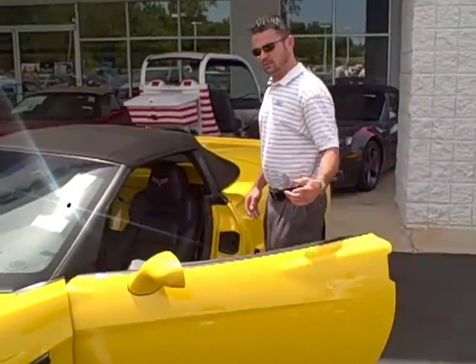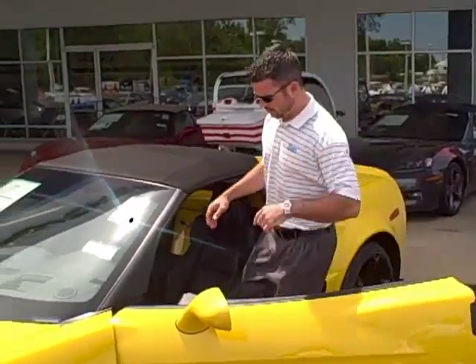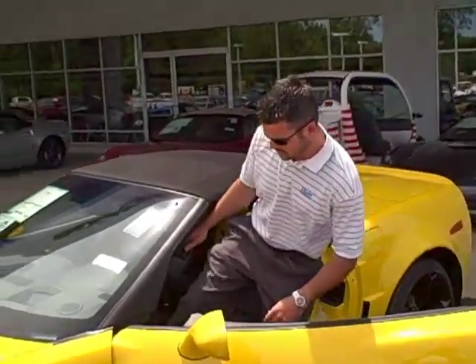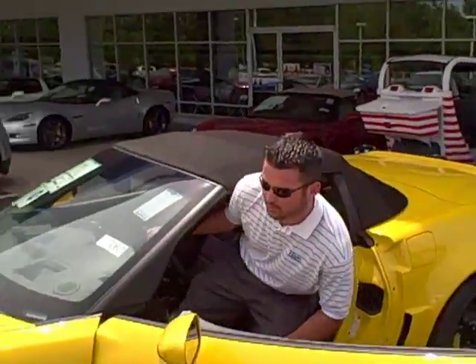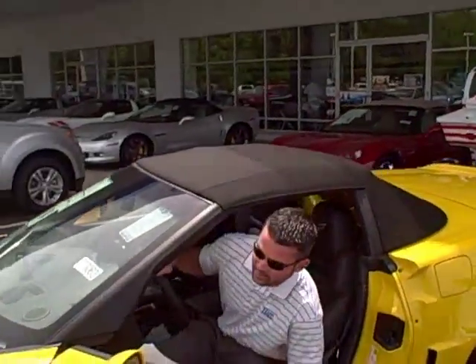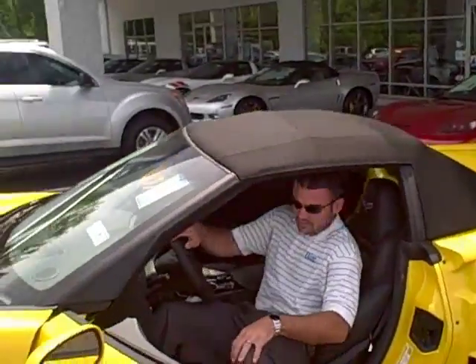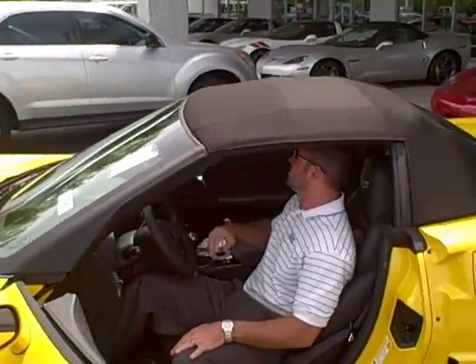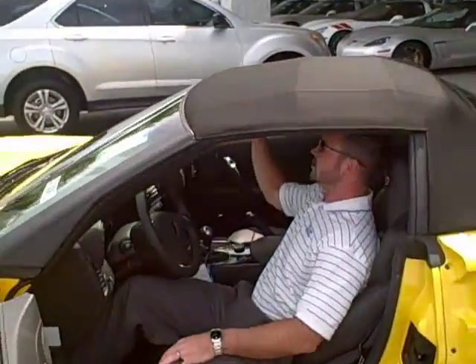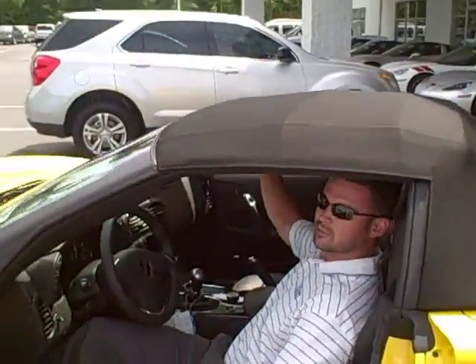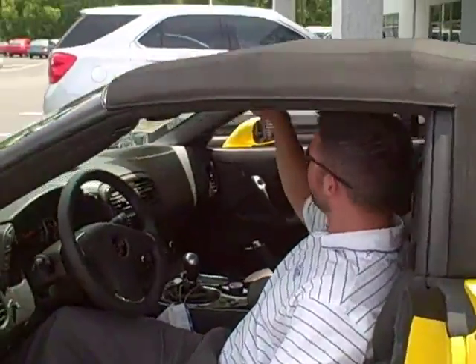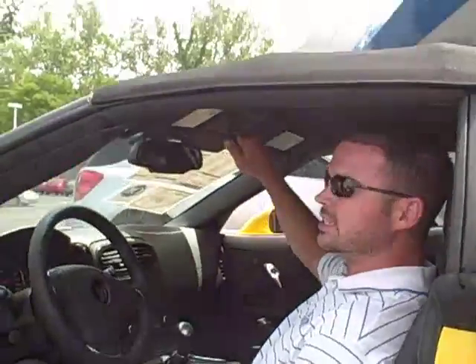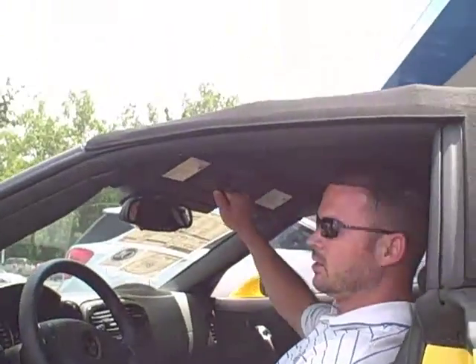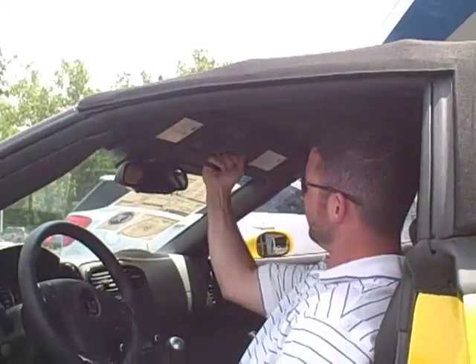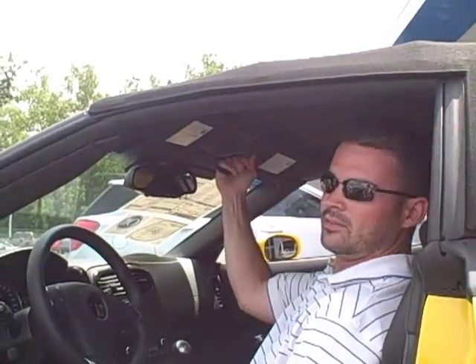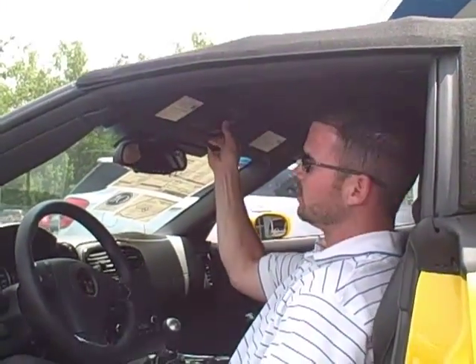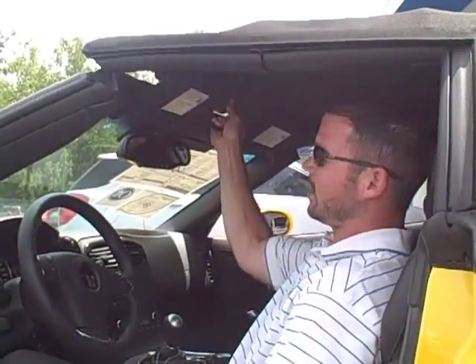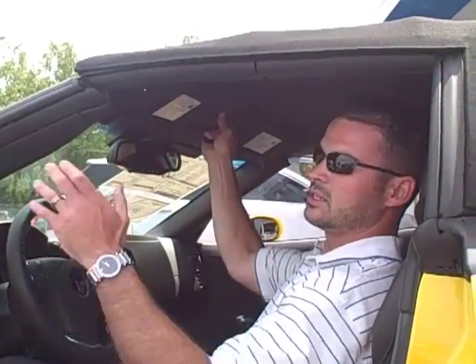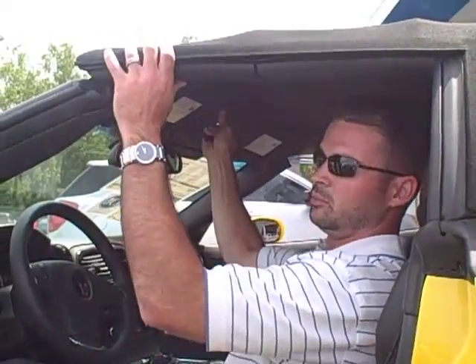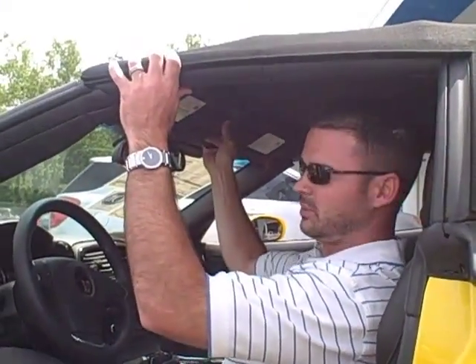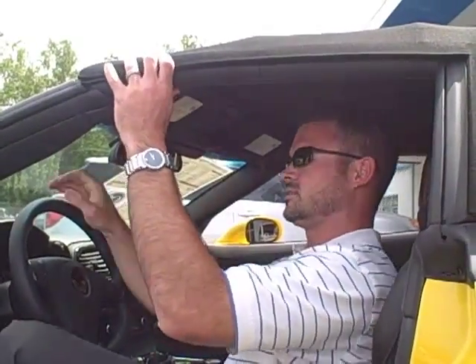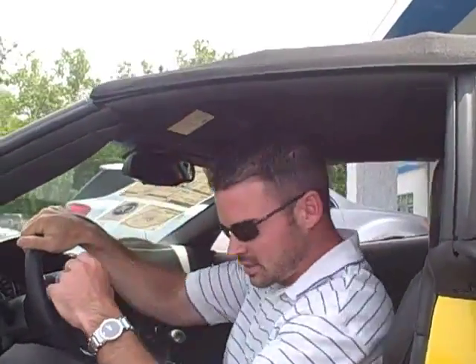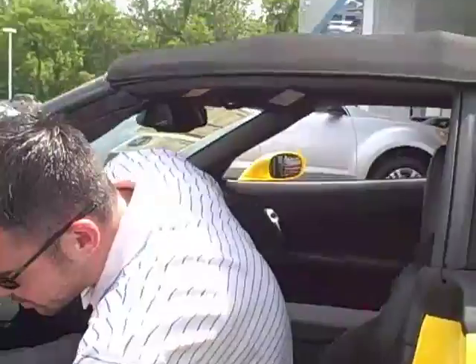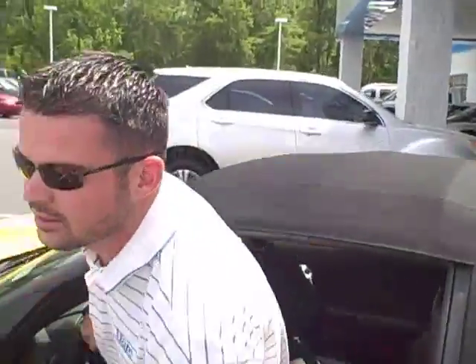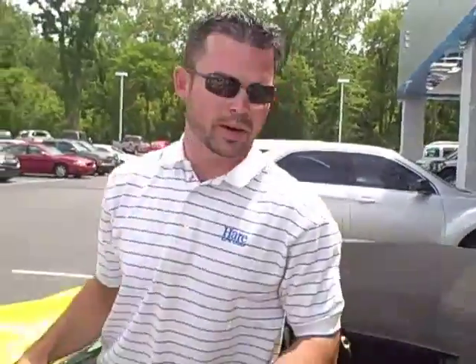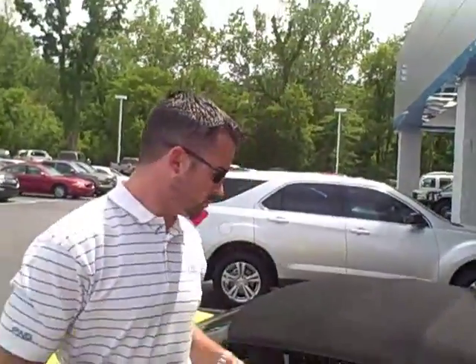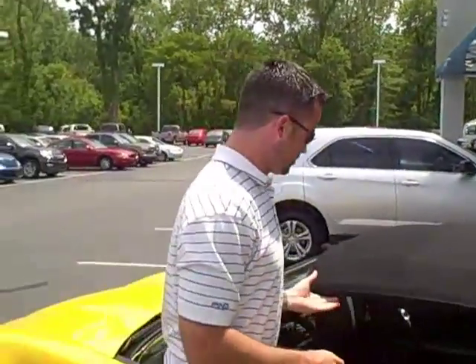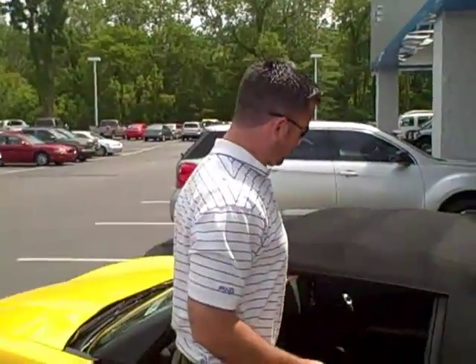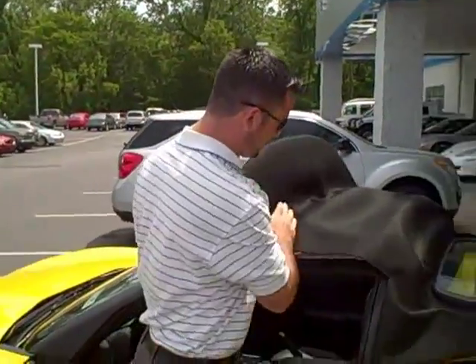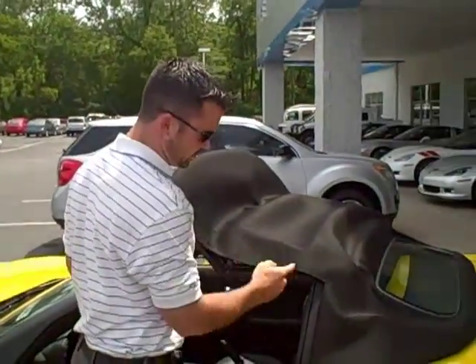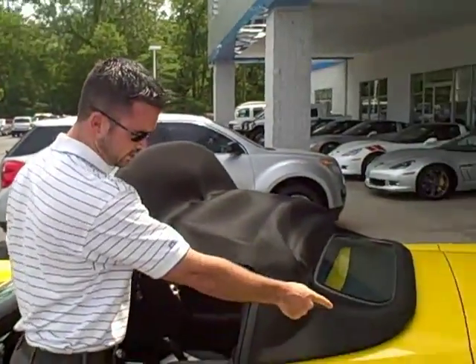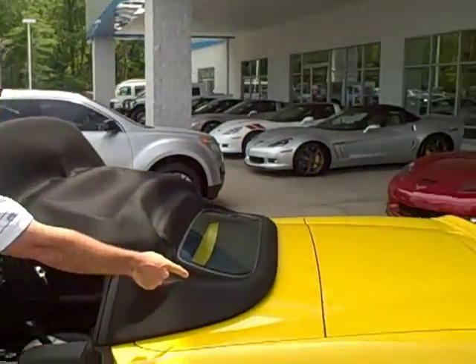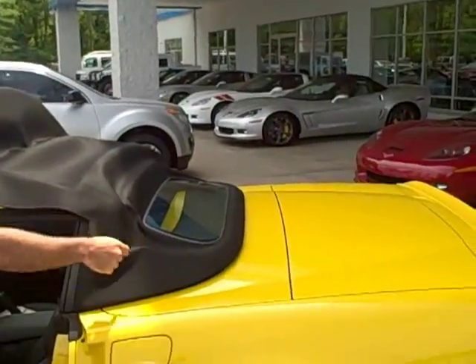We'll come around here so you can see what we're doing. First step, you're going to reach down and twist this lever. I always give it a little push to make sure it's released. Step out of the vehicle, lift here first. You can see how that unlocked.